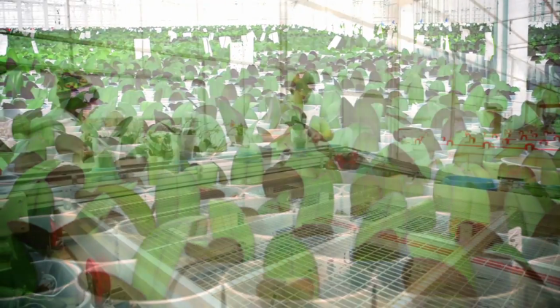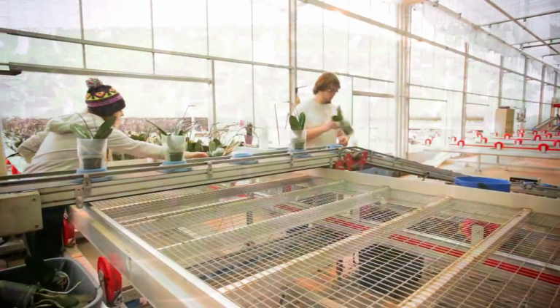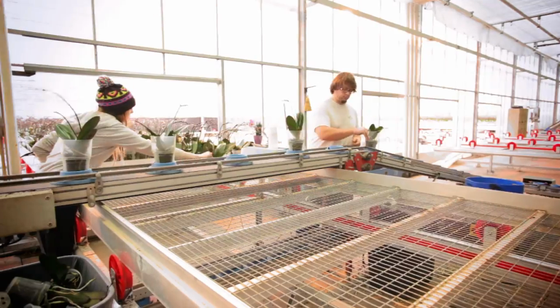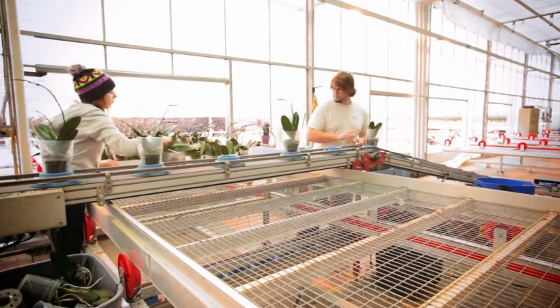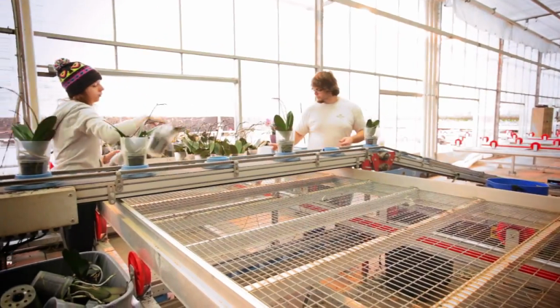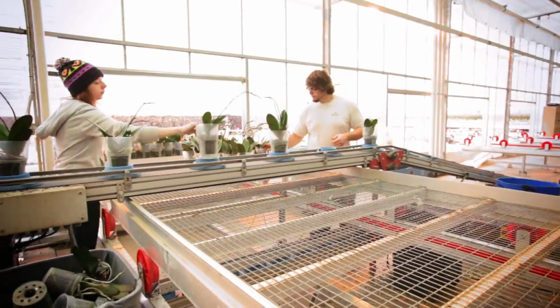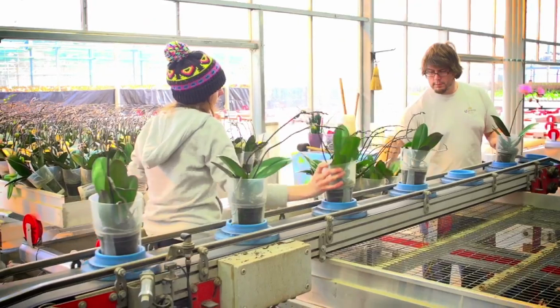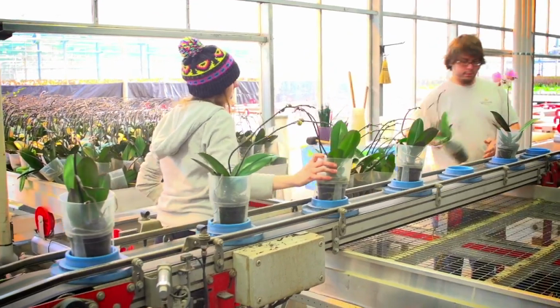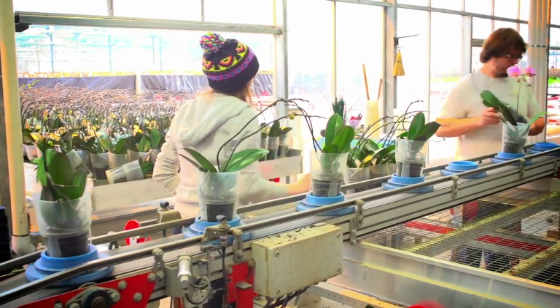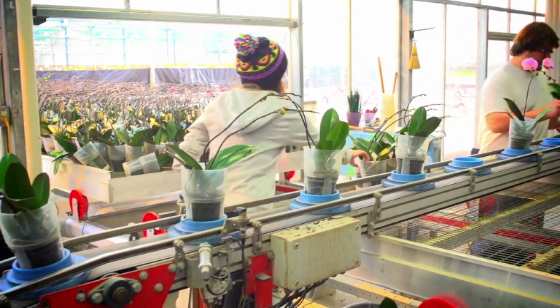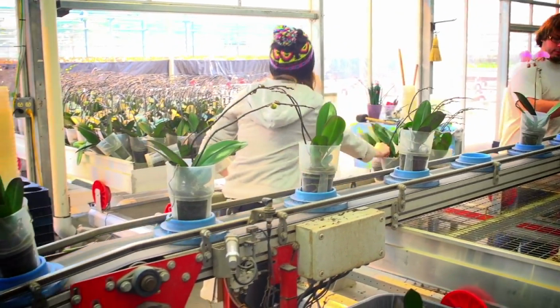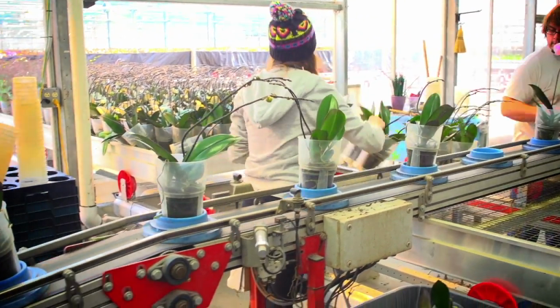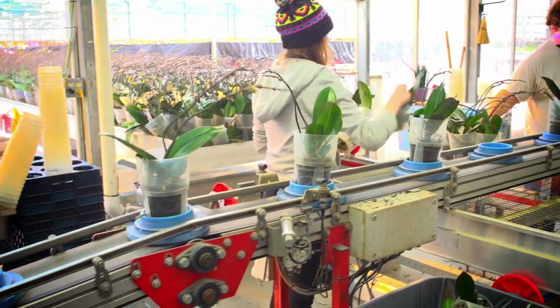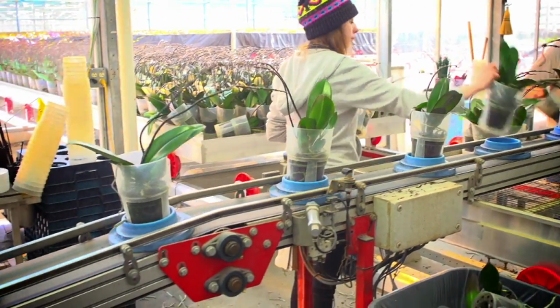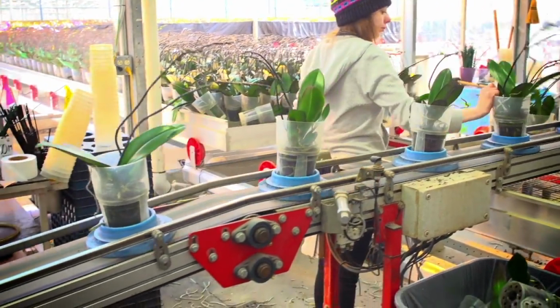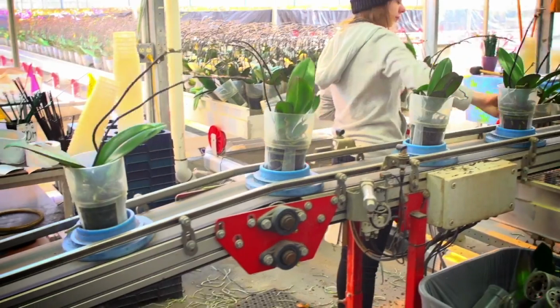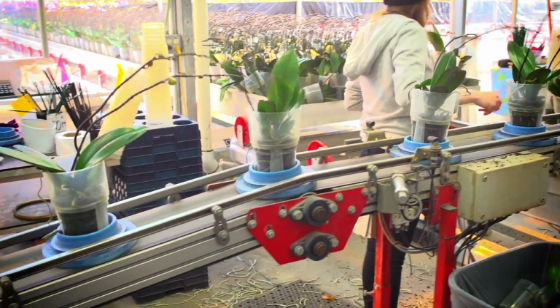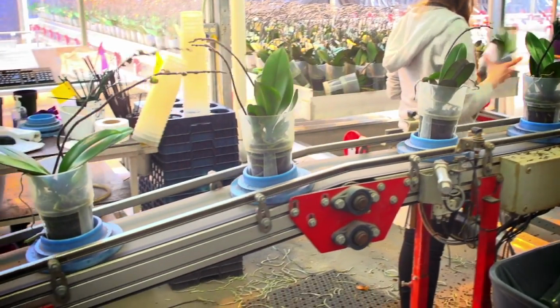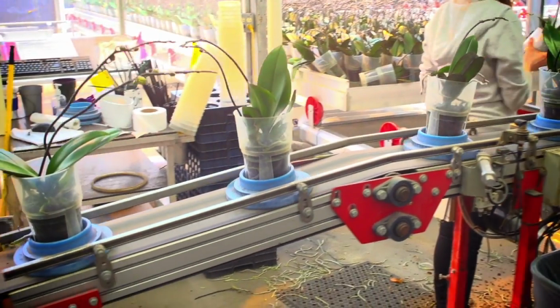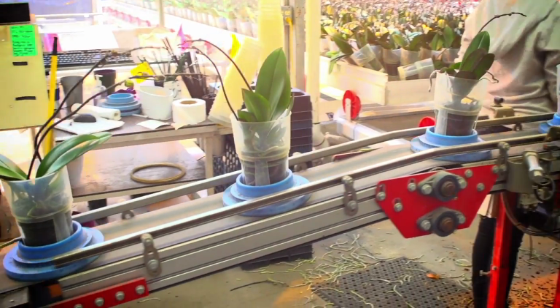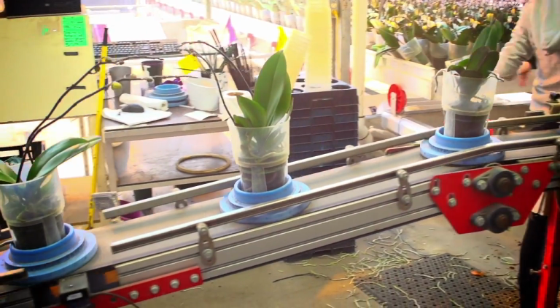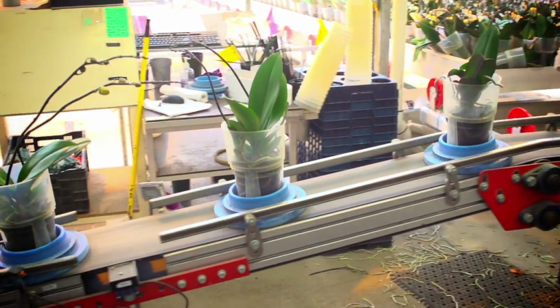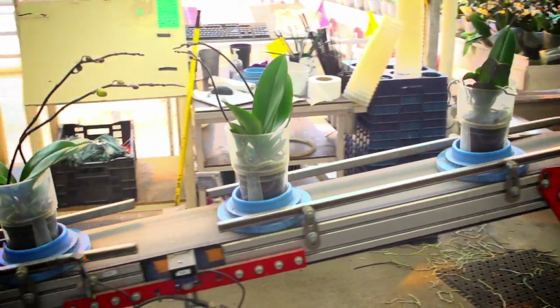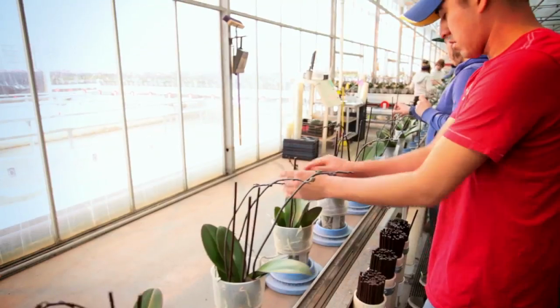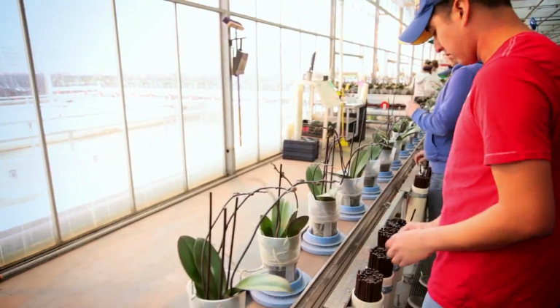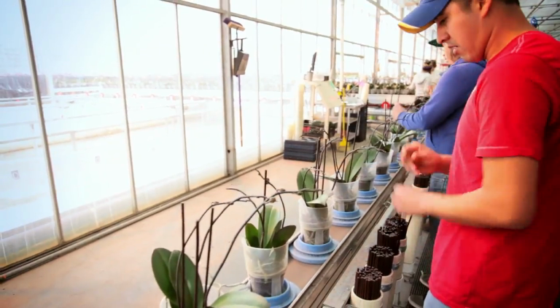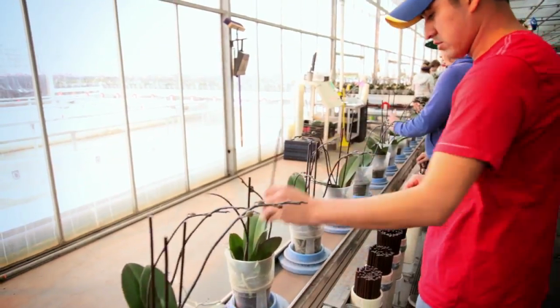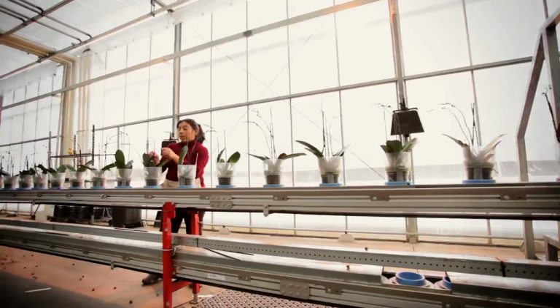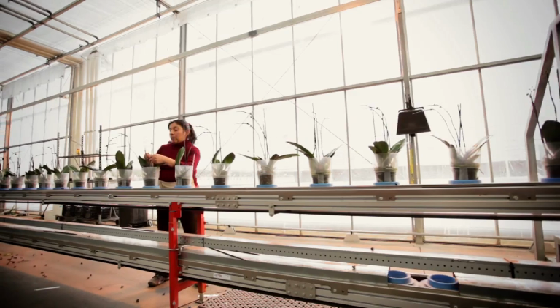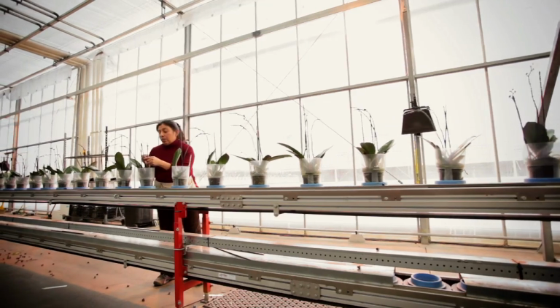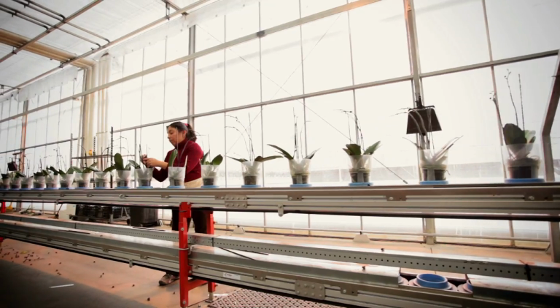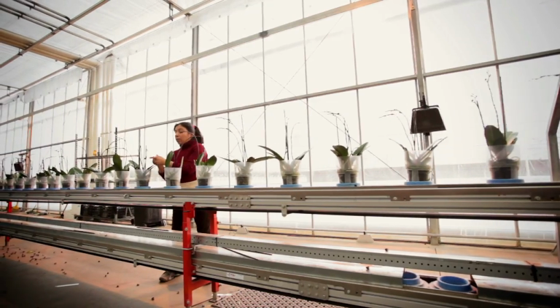About 42 weeks after the orchids are transplanted in the 12 centimeter pot, the plants arrive at the staking line. They are placed on an RFID disc, staked and clipped before heading to the camera to be graded for the last time.